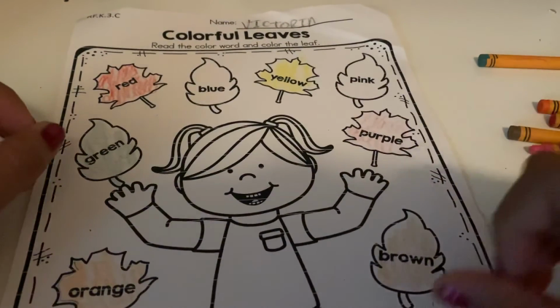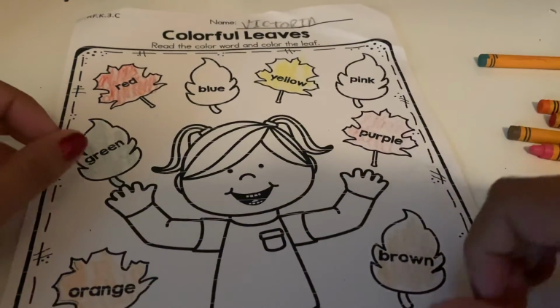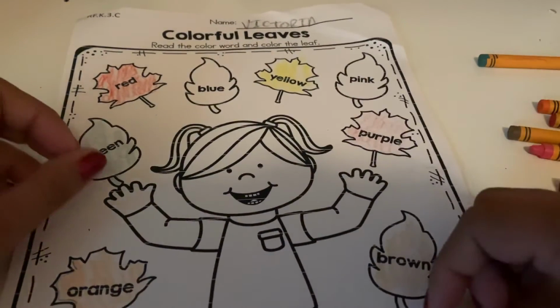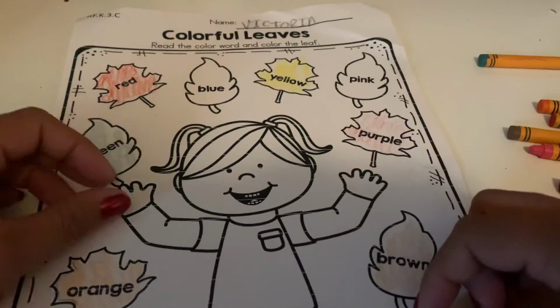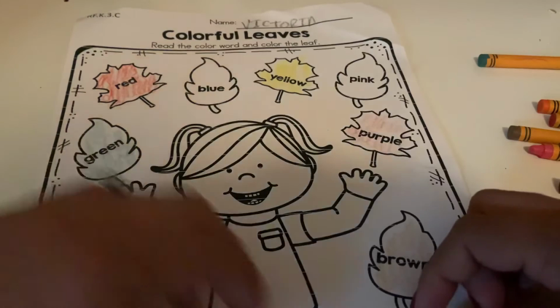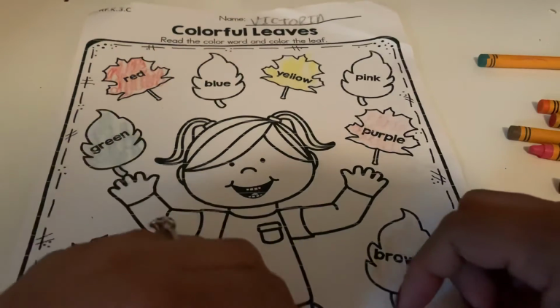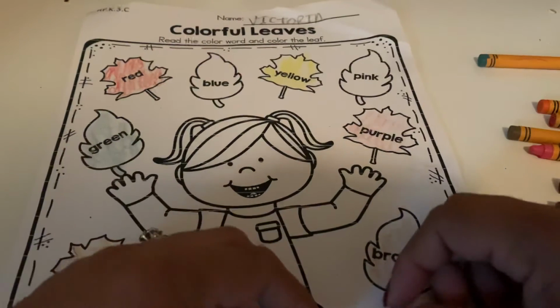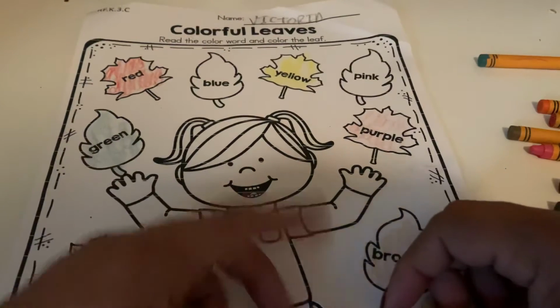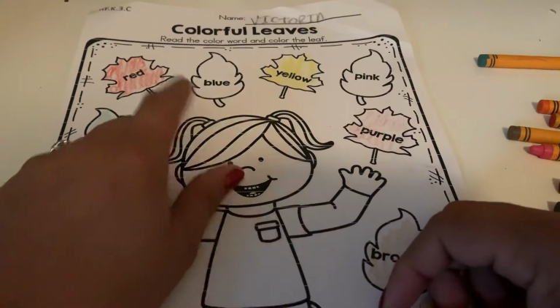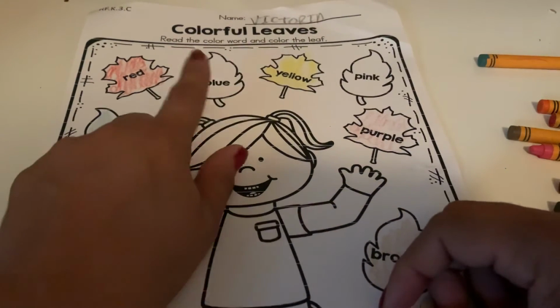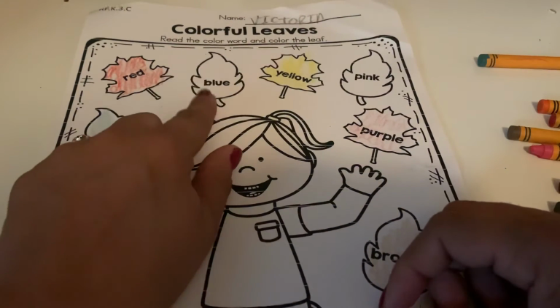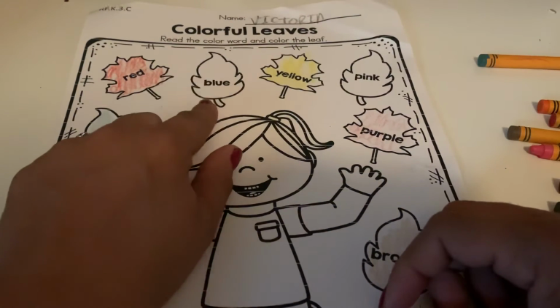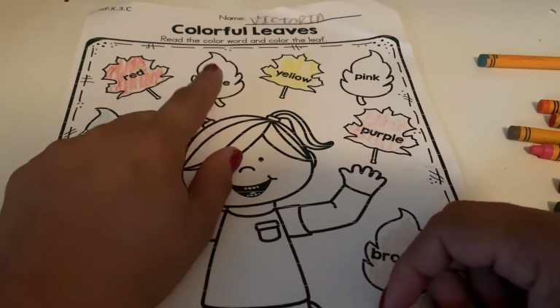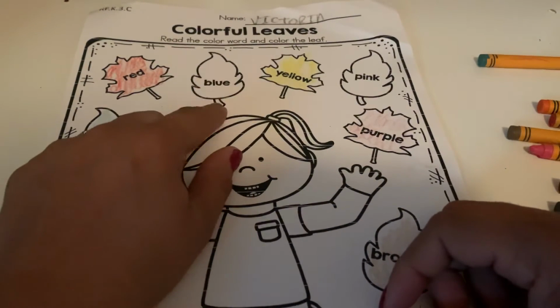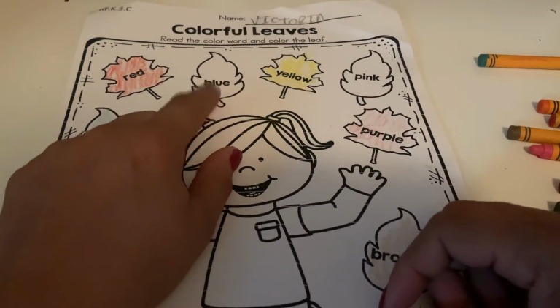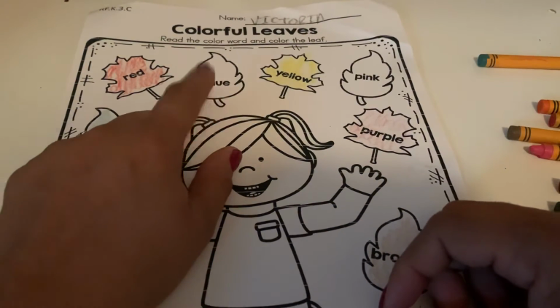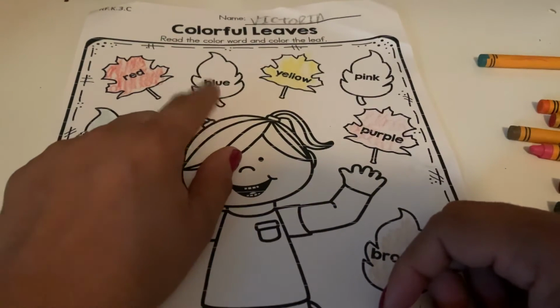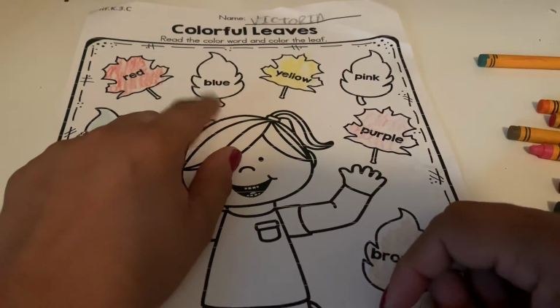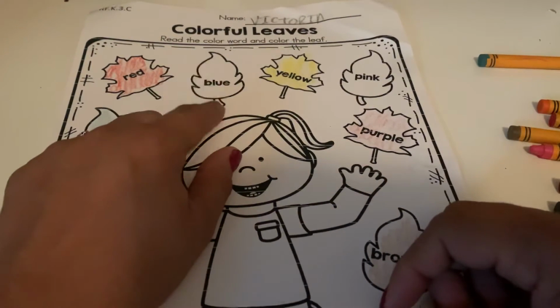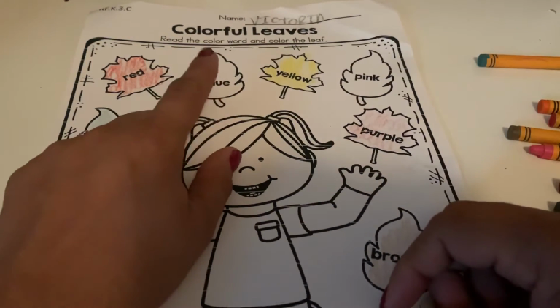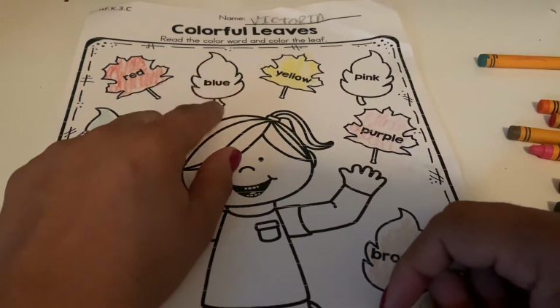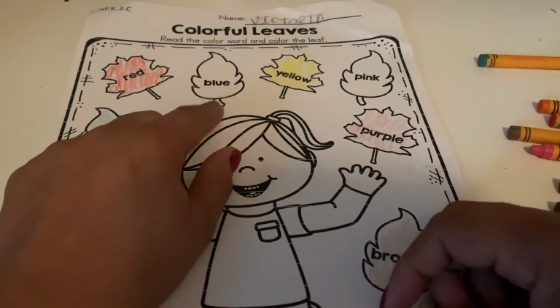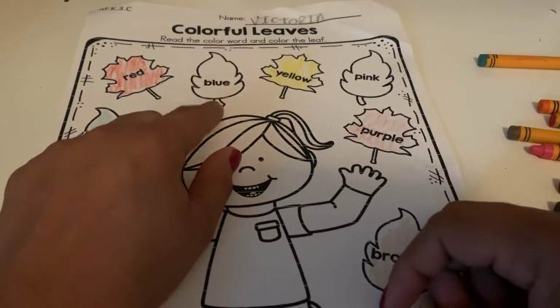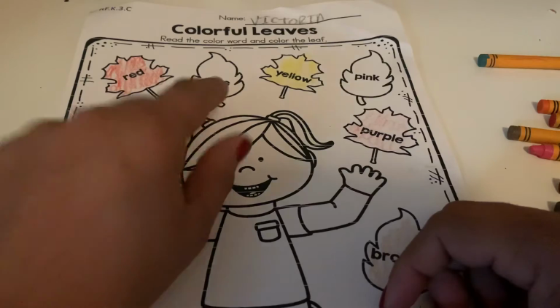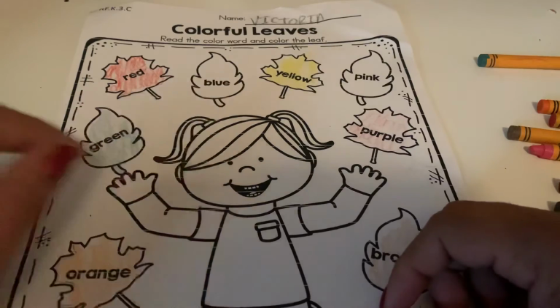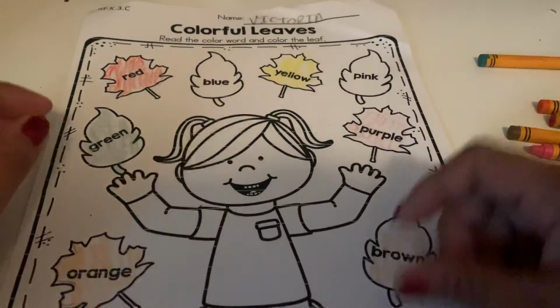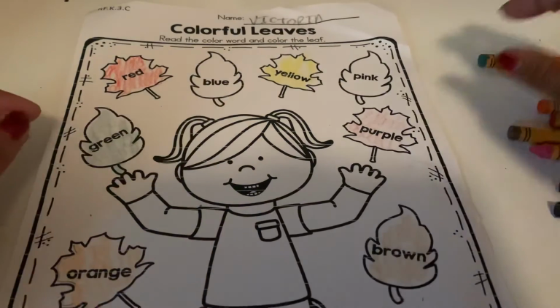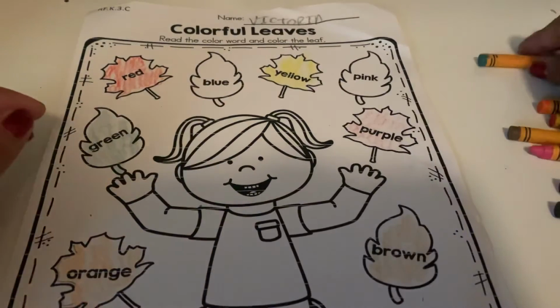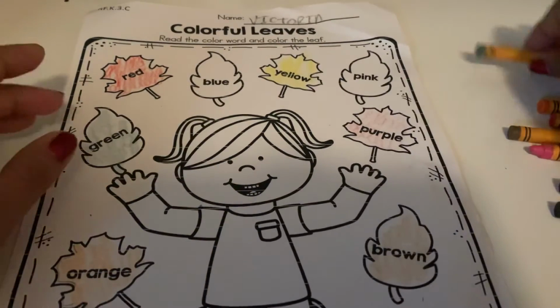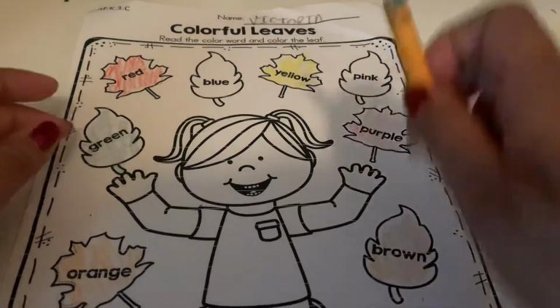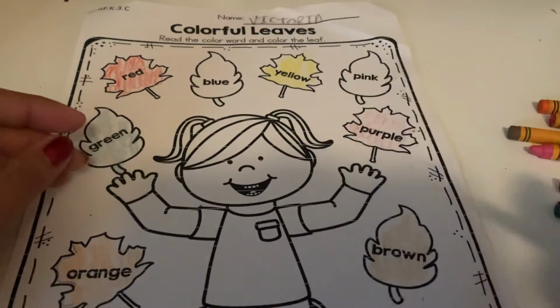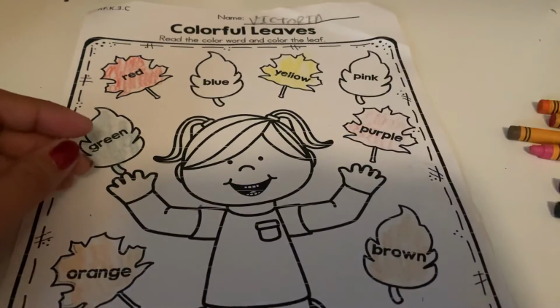Okay, let's go back to the top. This leaf here needs to be blue — we need to color it blue.